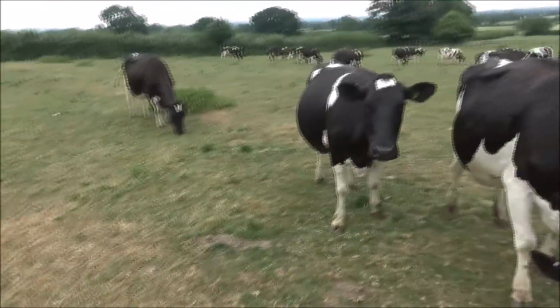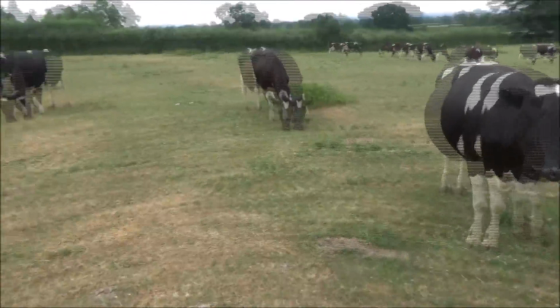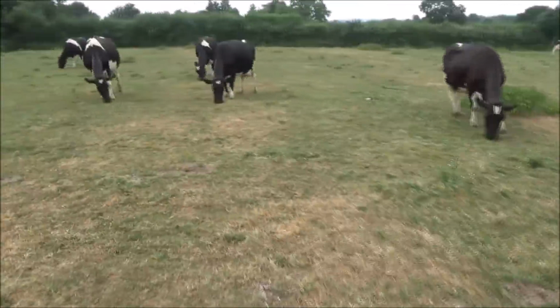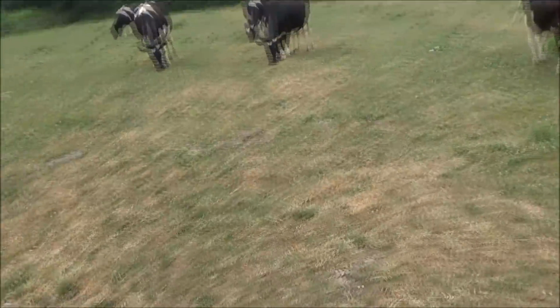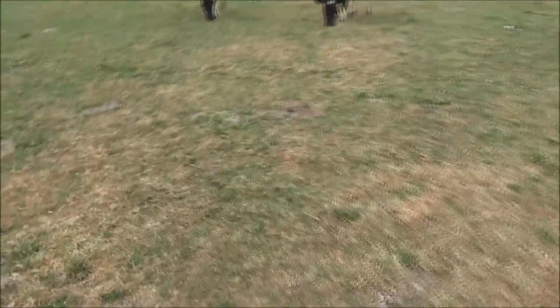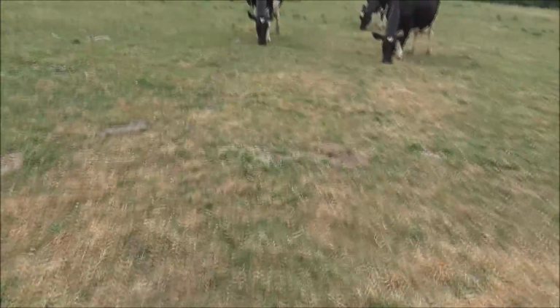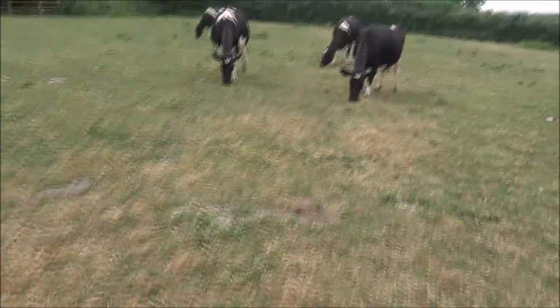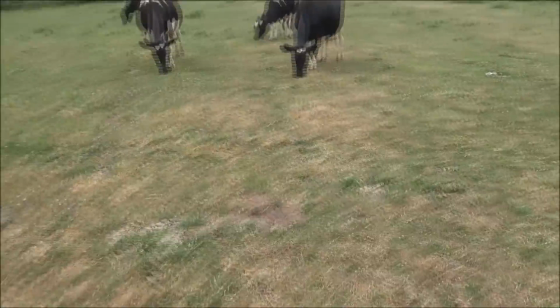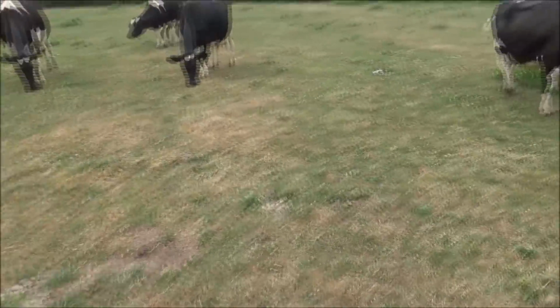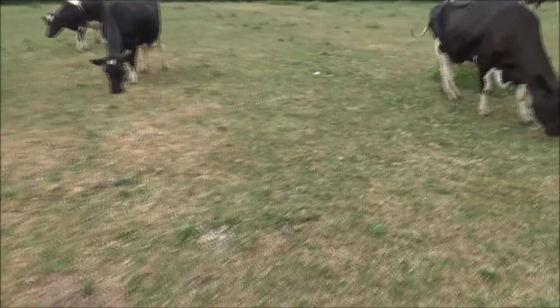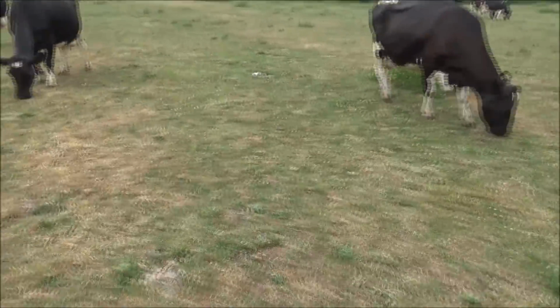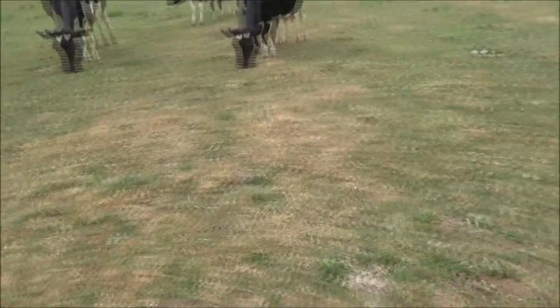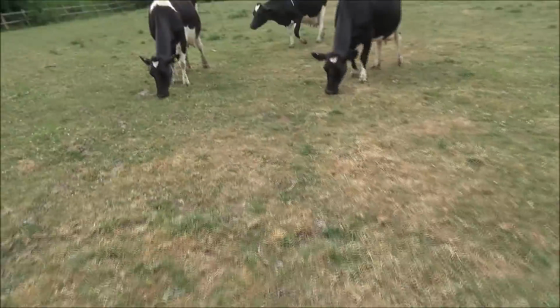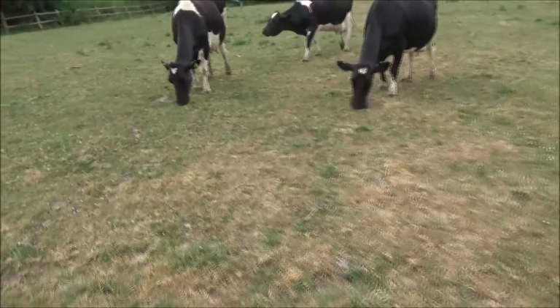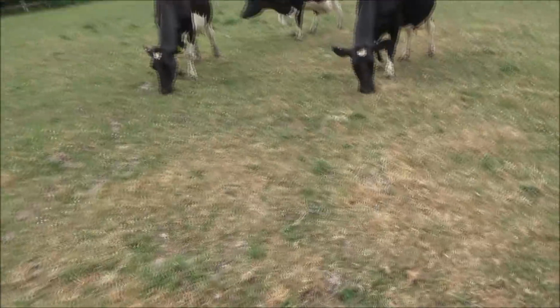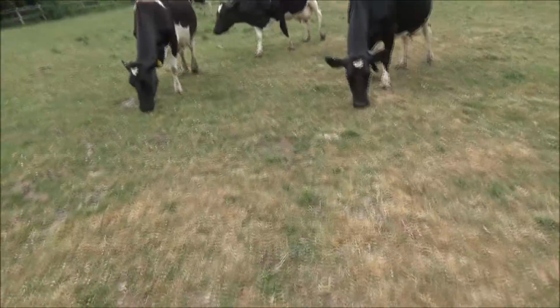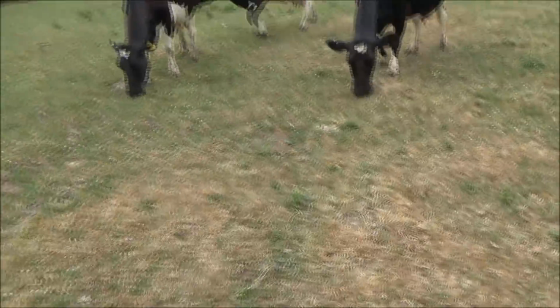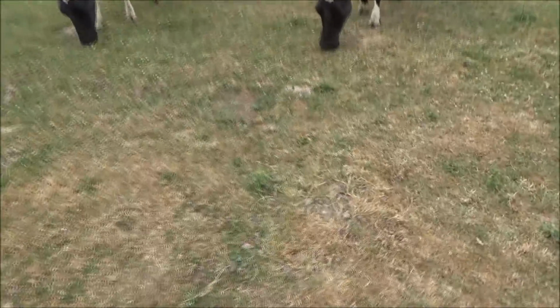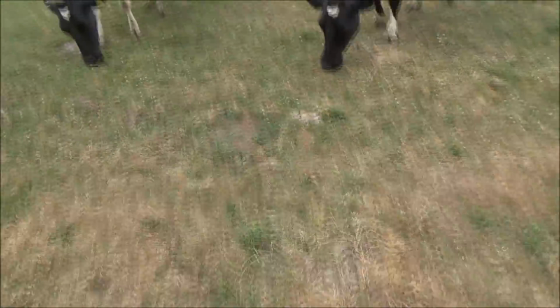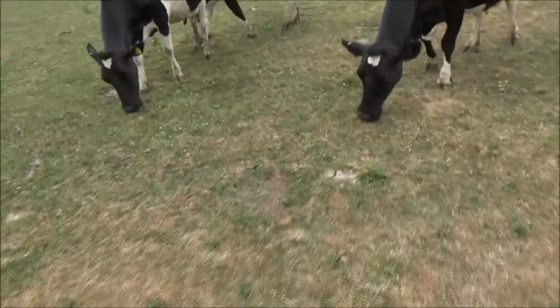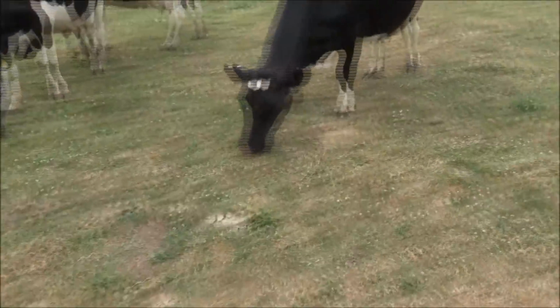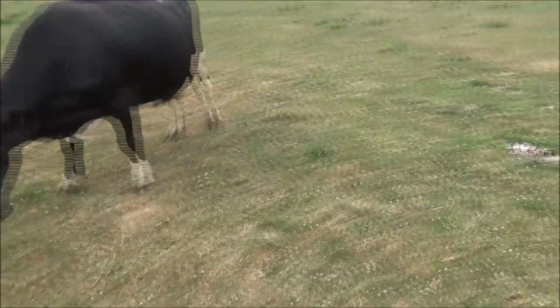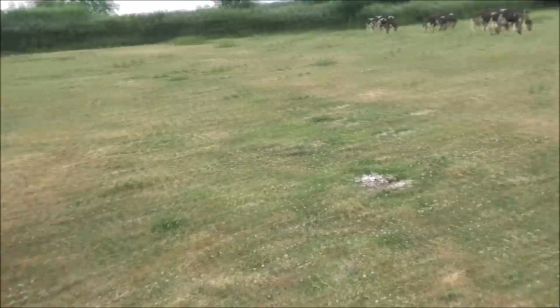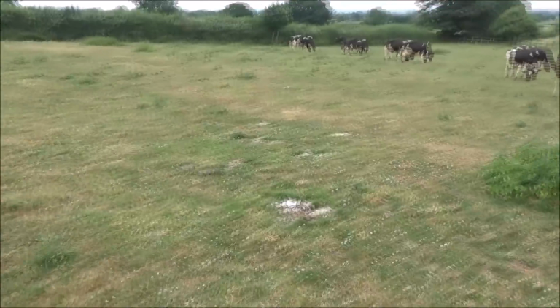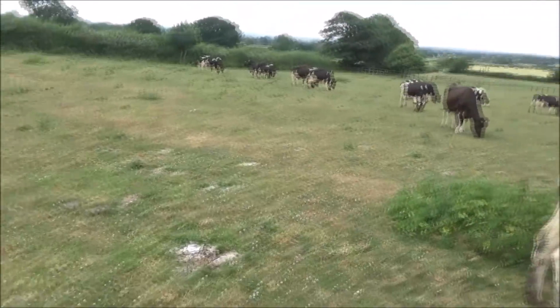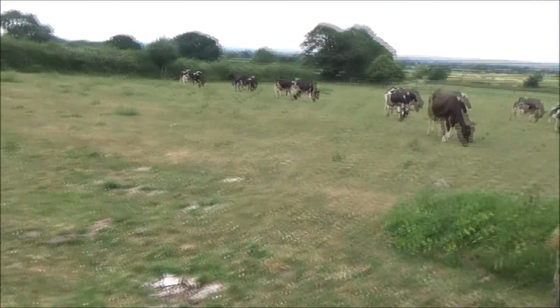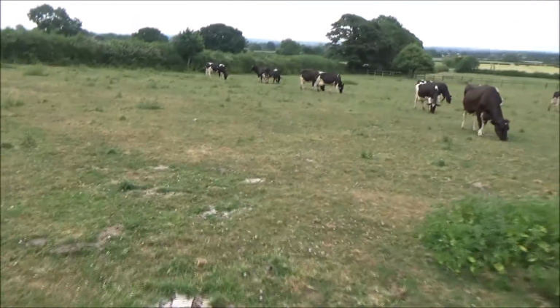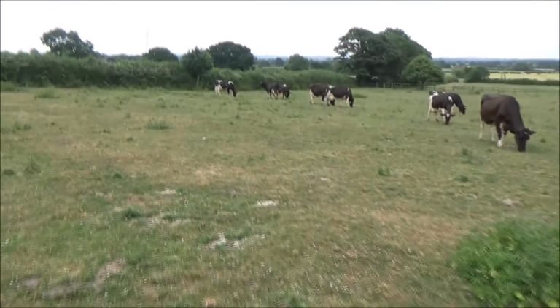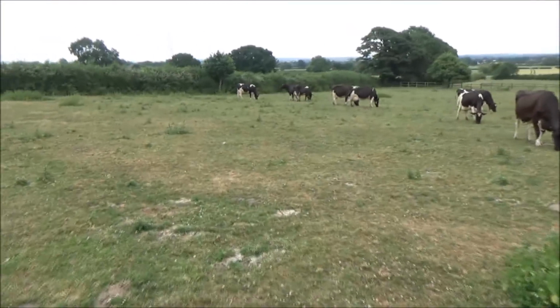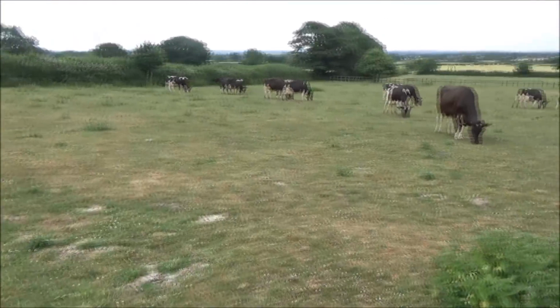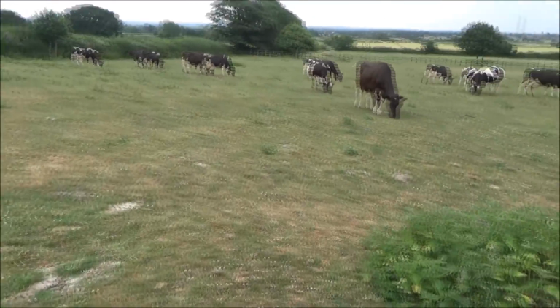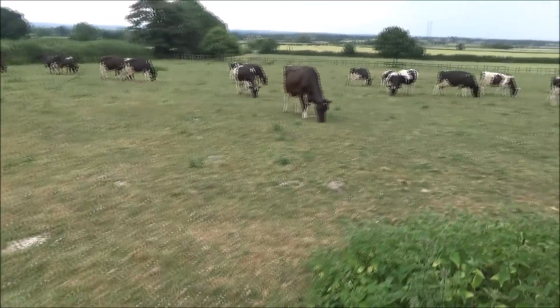You can sometimes find Roman remains and things like that from scorched areas, but I don't think there are any here — this is definitely not a Roman remain, I'm sure of that.